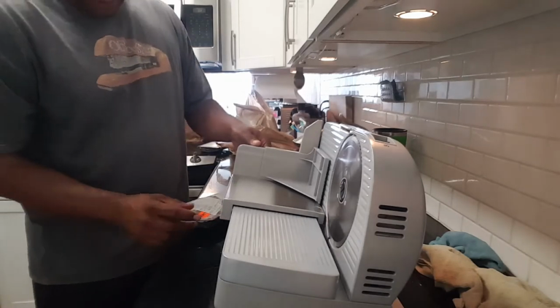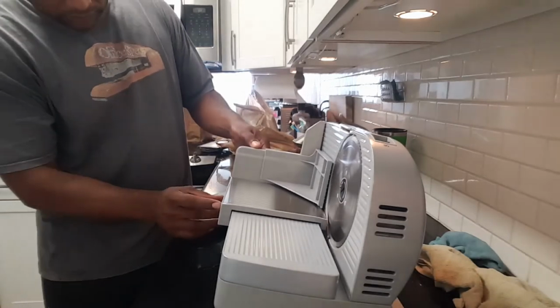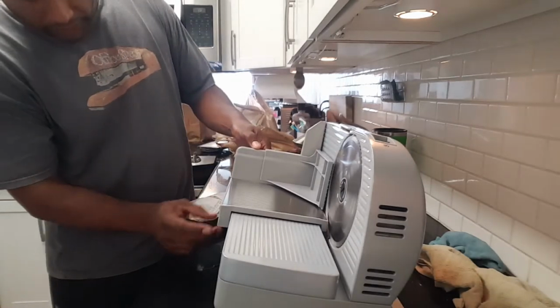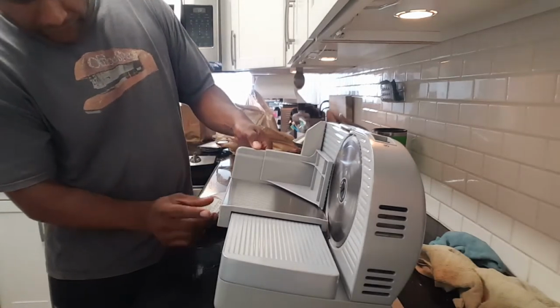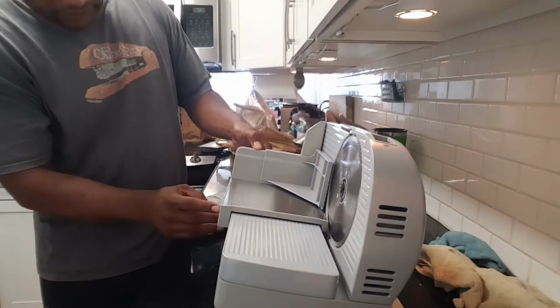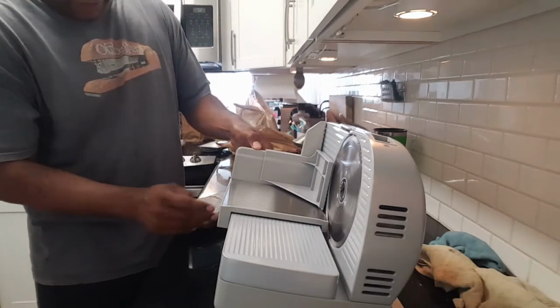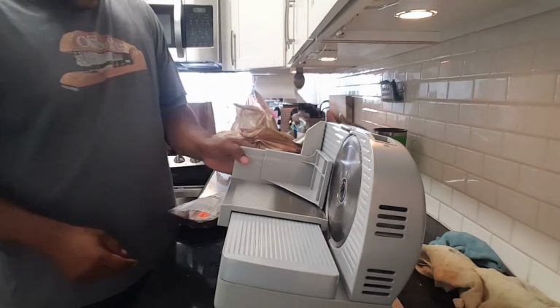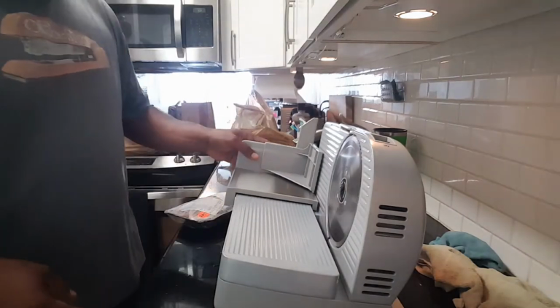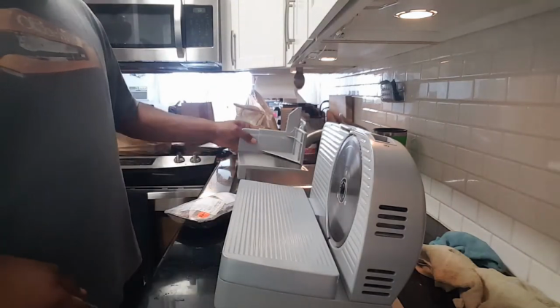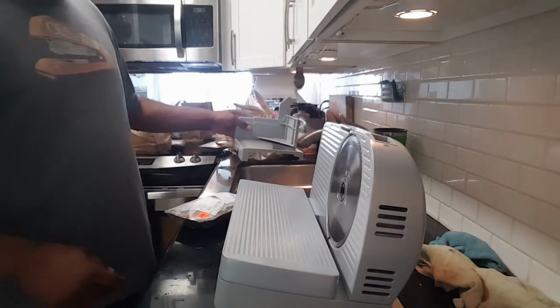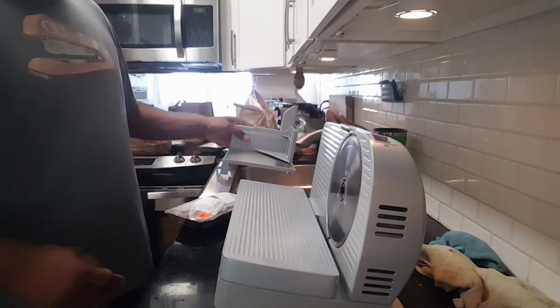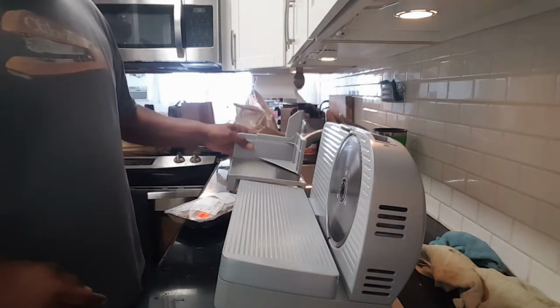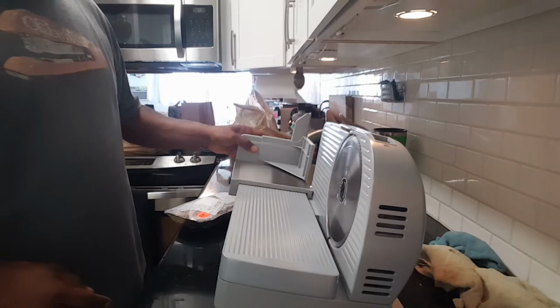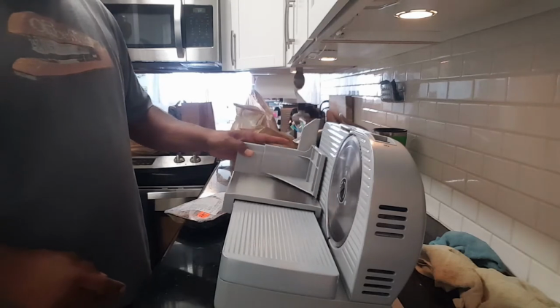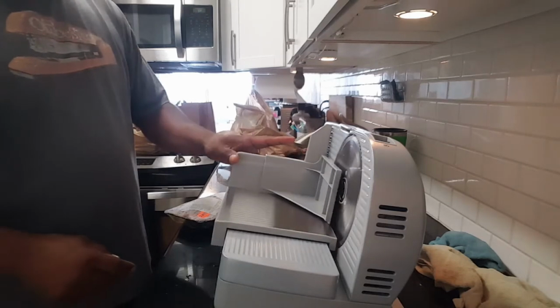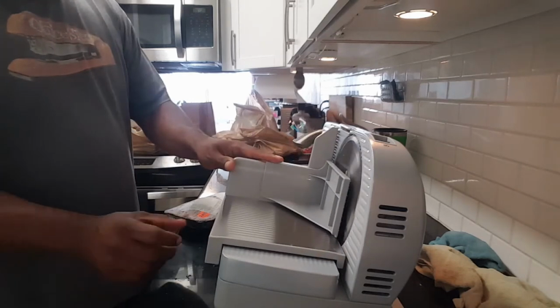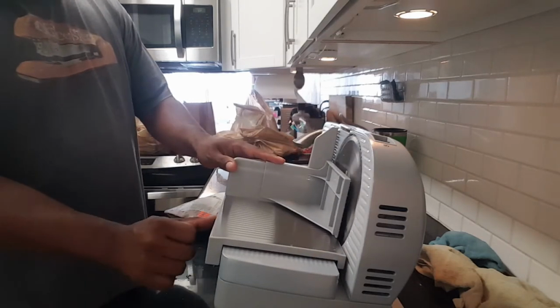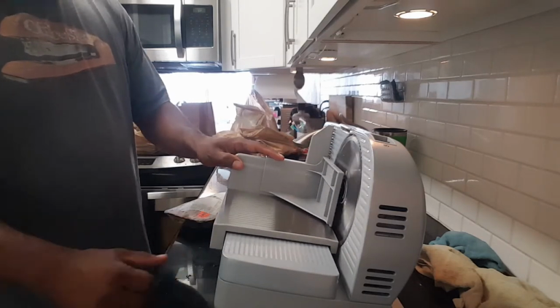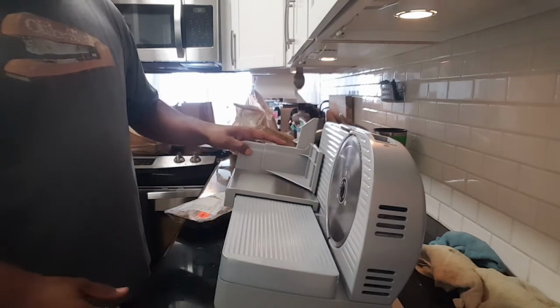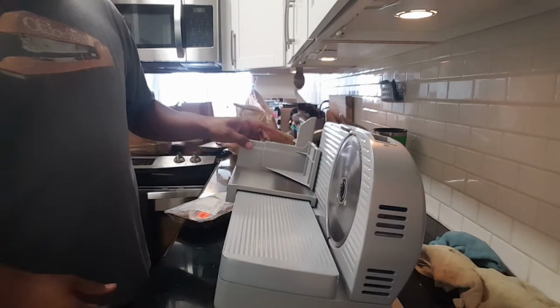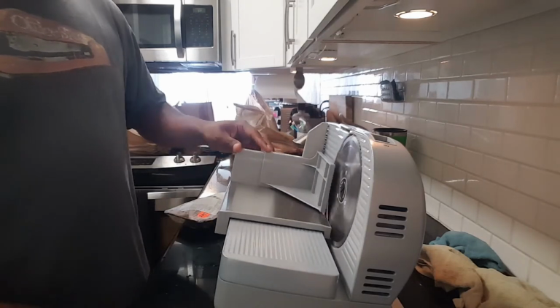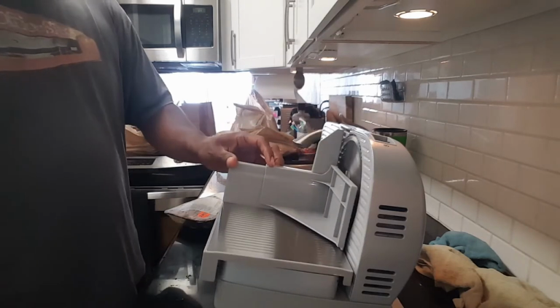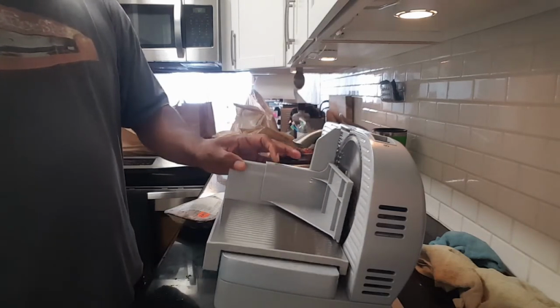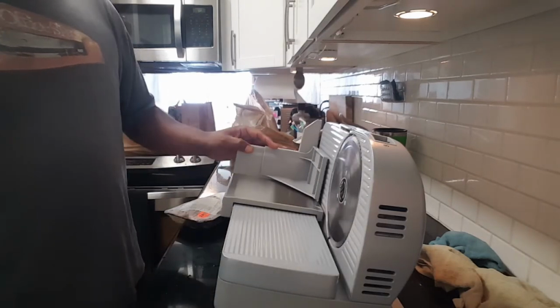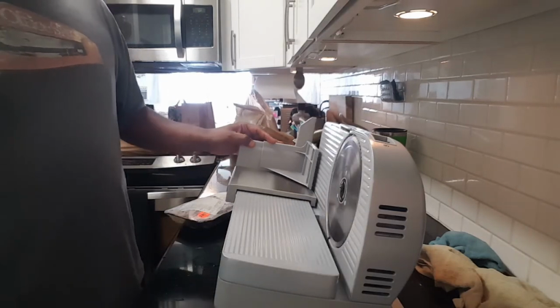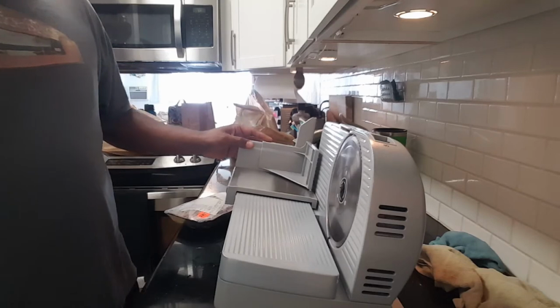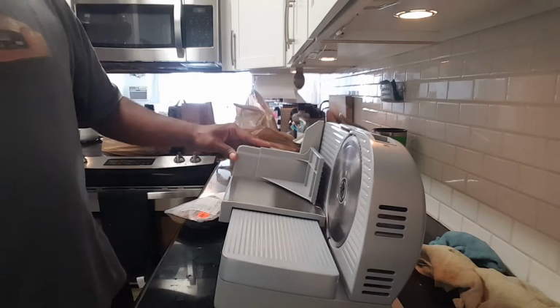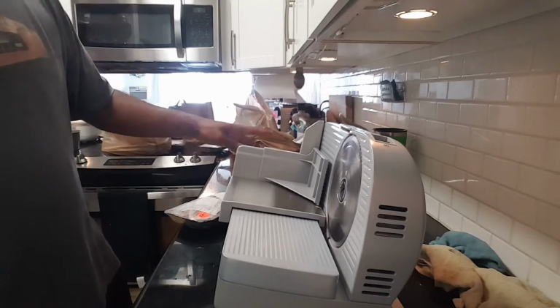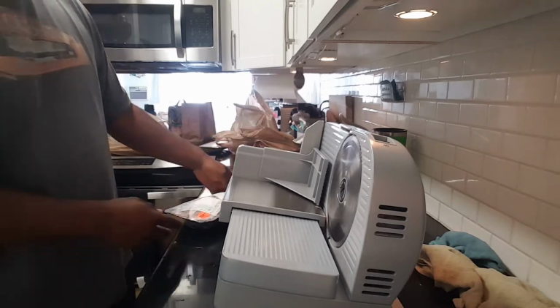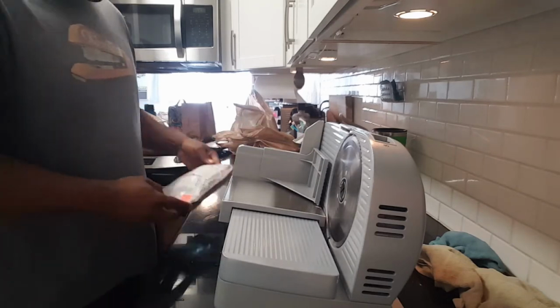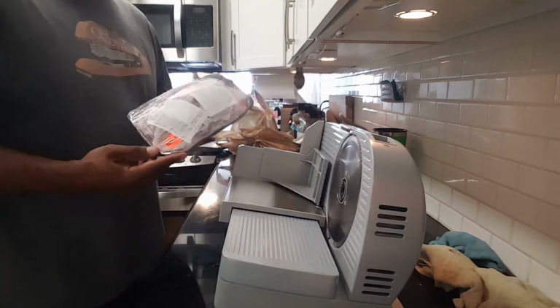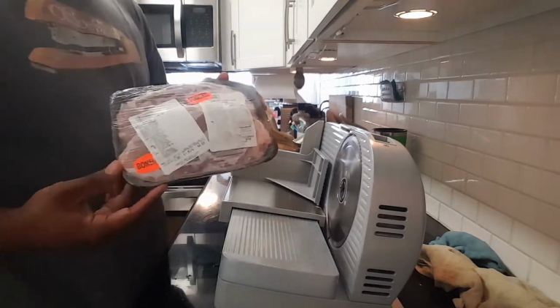Alright, so it looks like the release button is right here for the slide — if I unlock it, it comes off. Once I put it in I lock it and it'll stay so it won't come off.